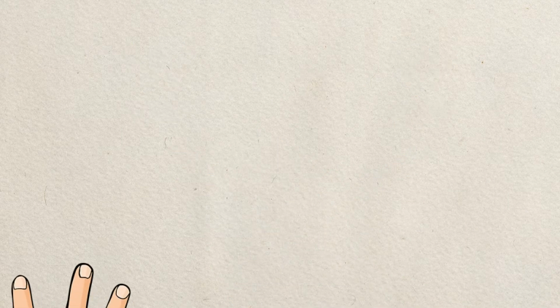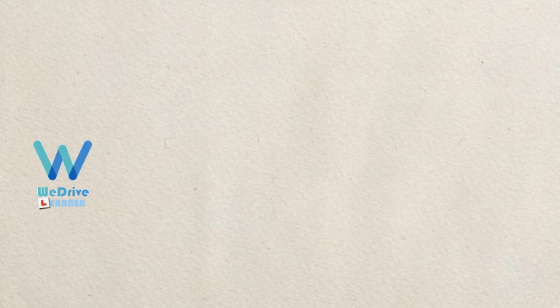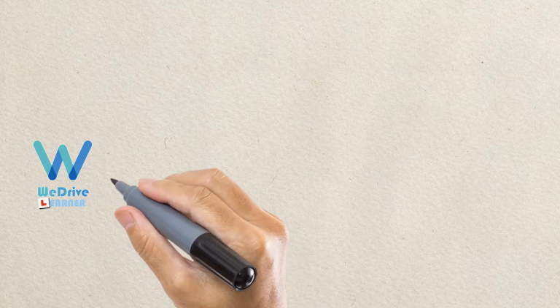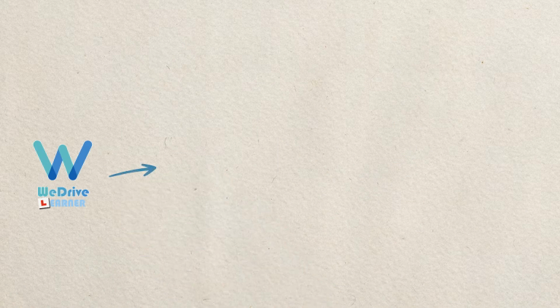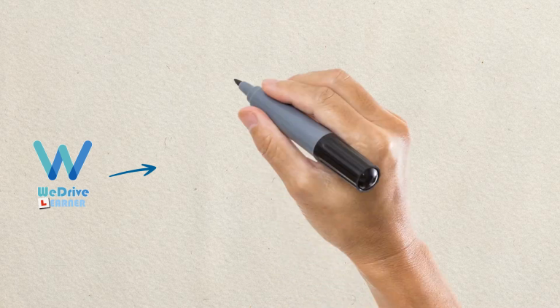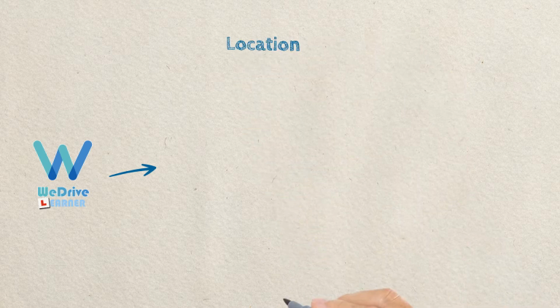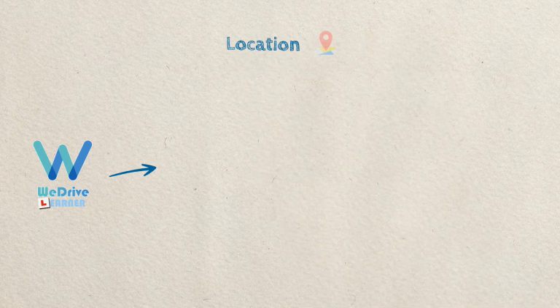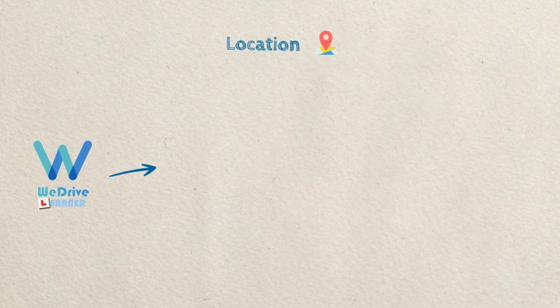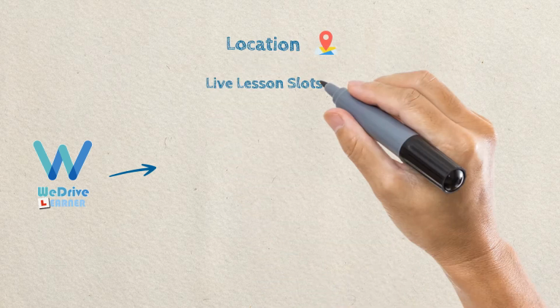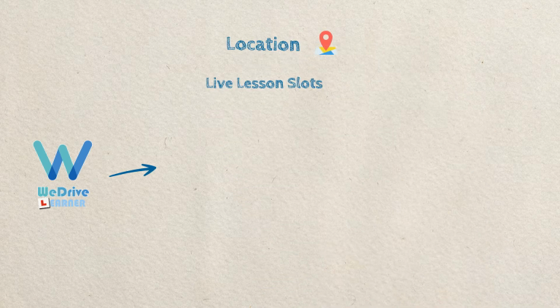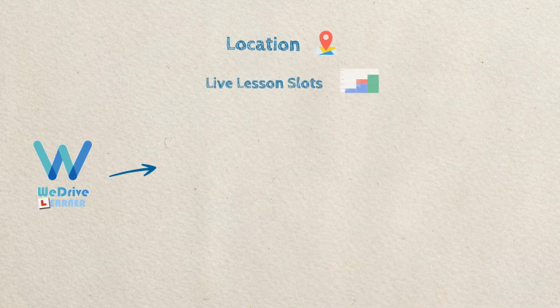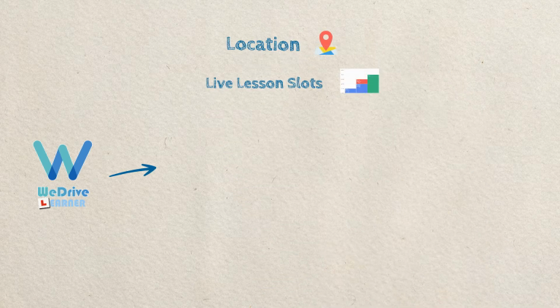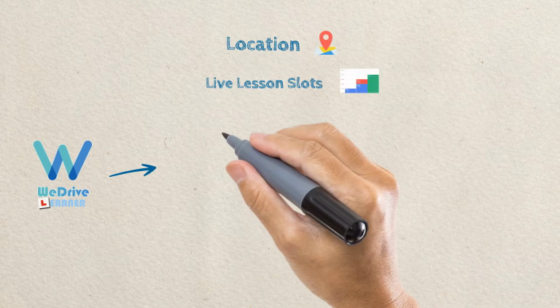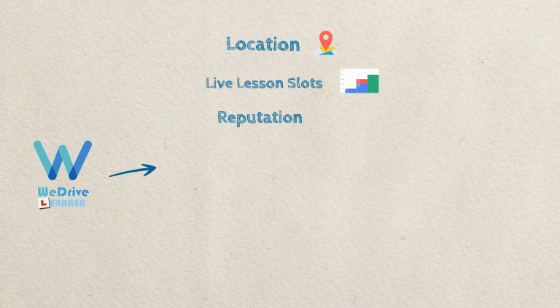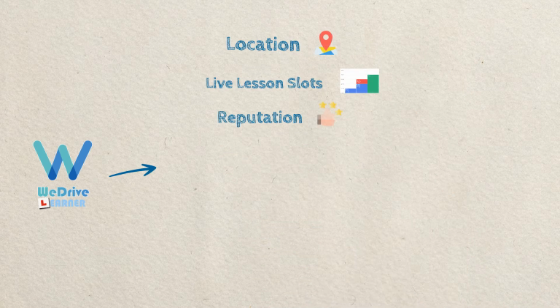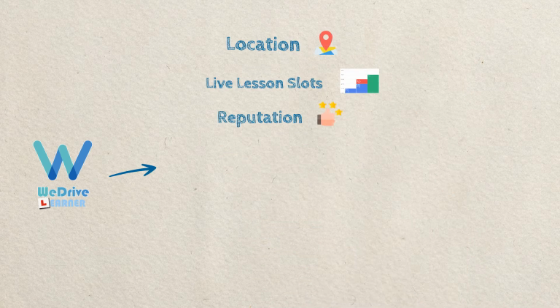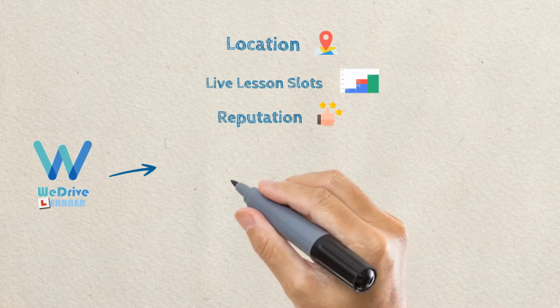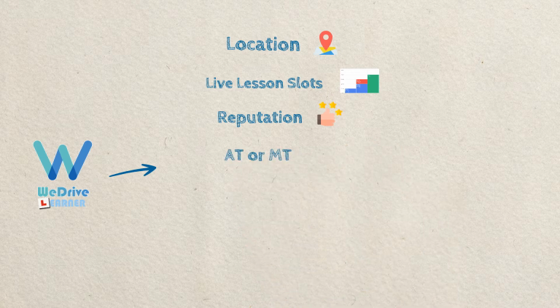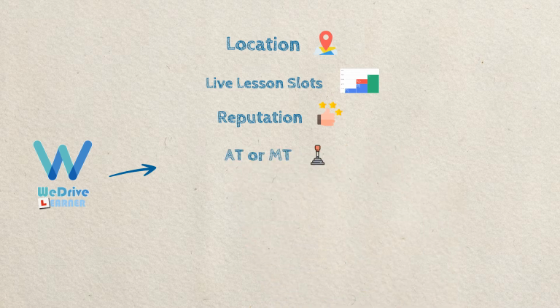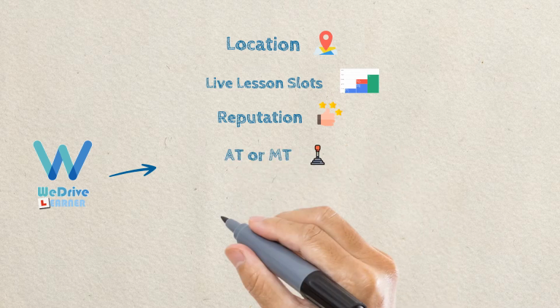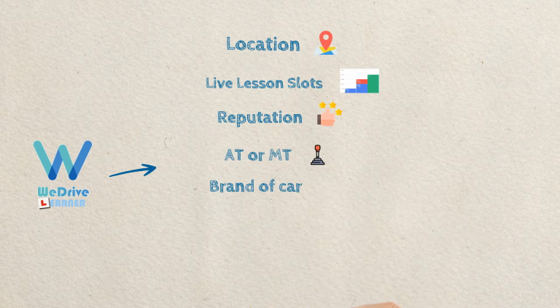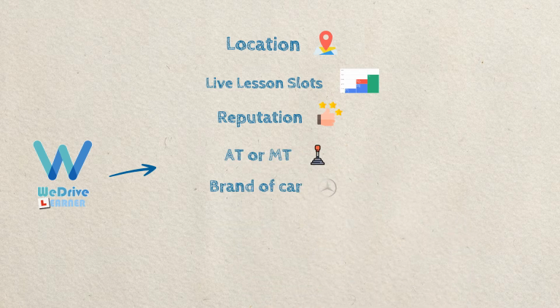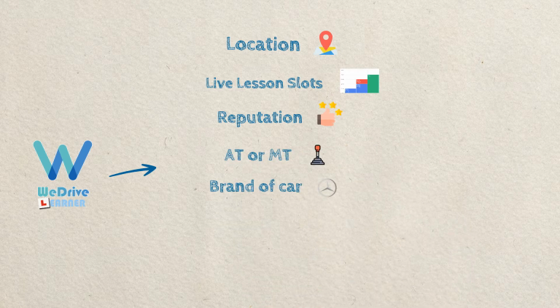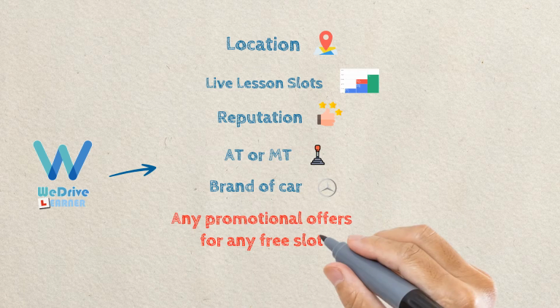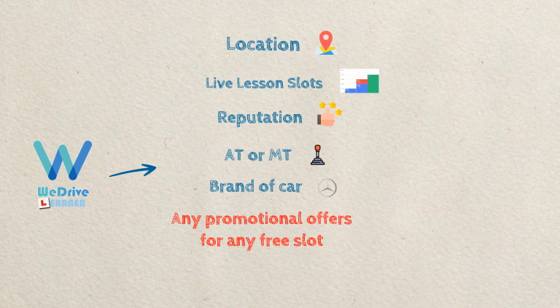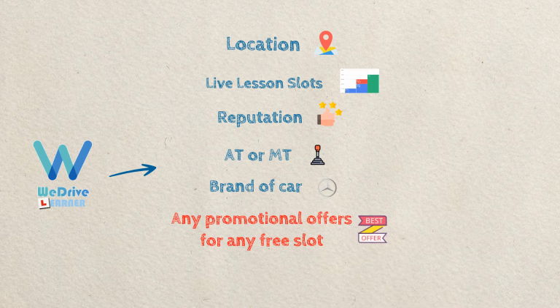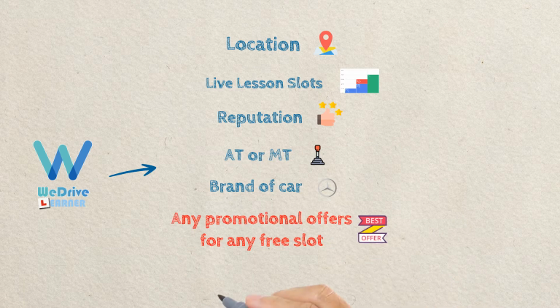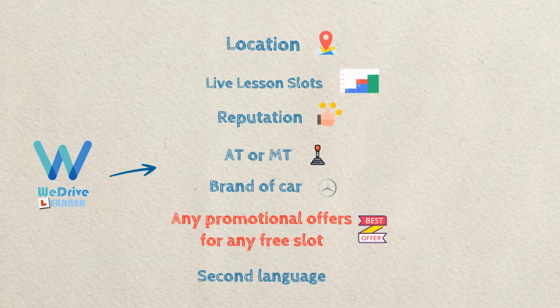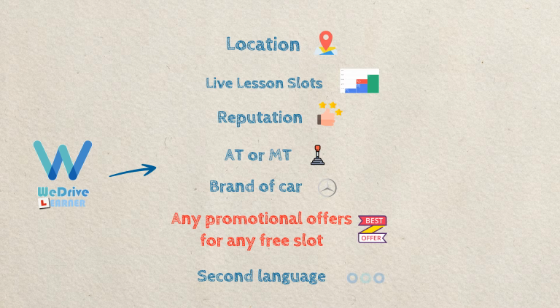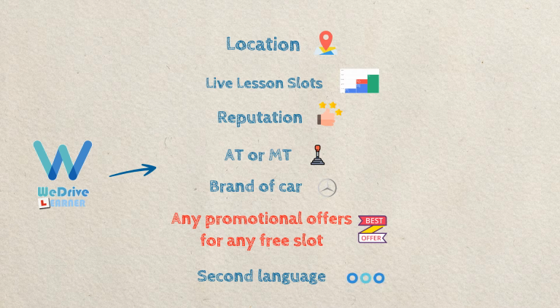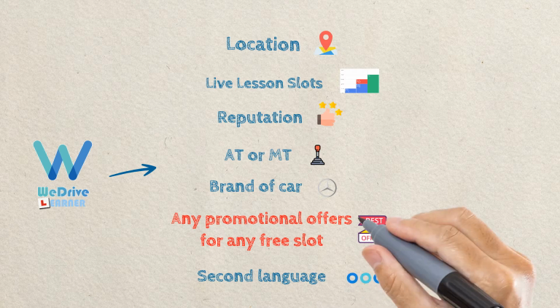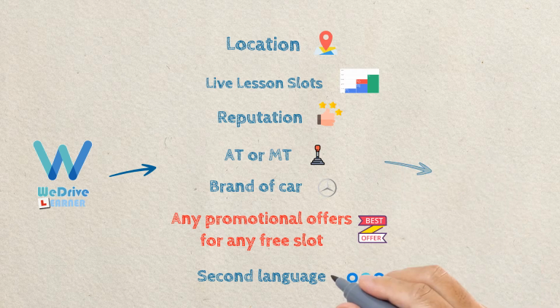Learners can search and find instructors via location, lesson slots with live availability, reputation, vehicle transmission type, brand of car, any promotional offers you wish to publicise, and even by any second languages you may speak.